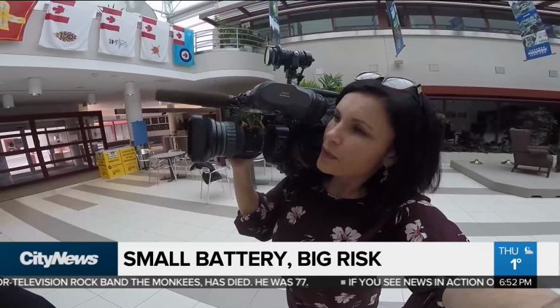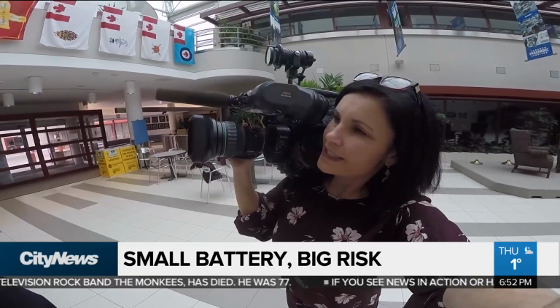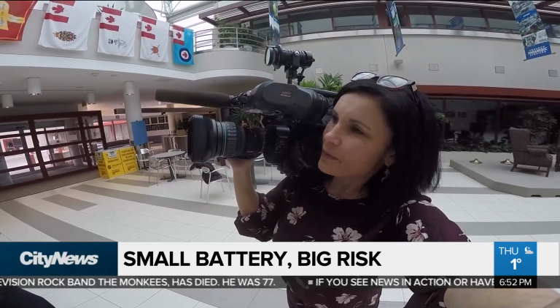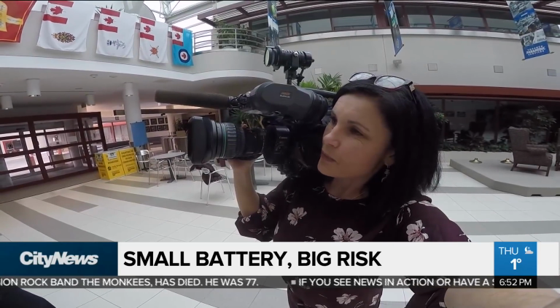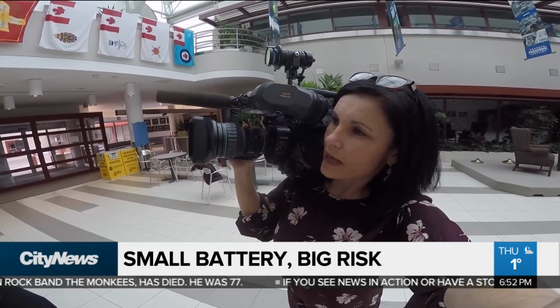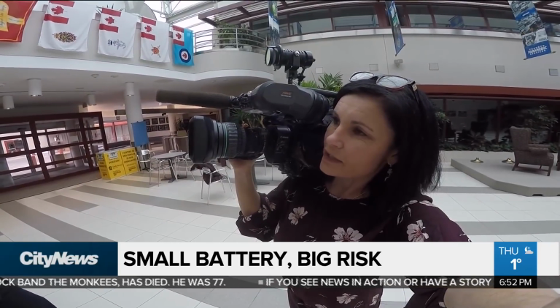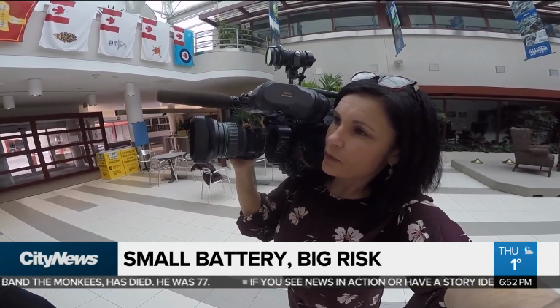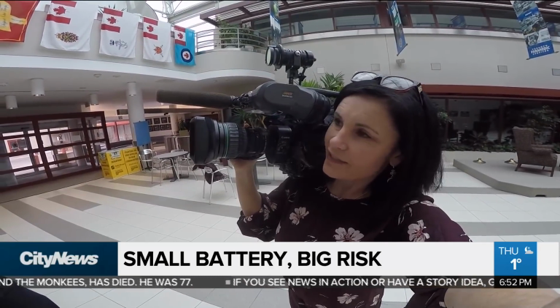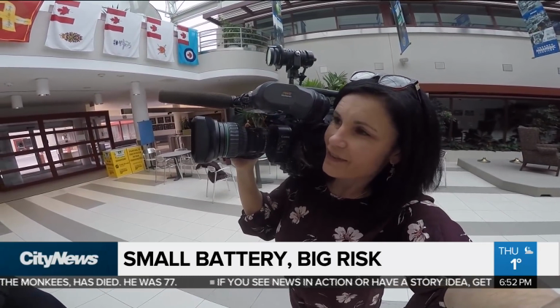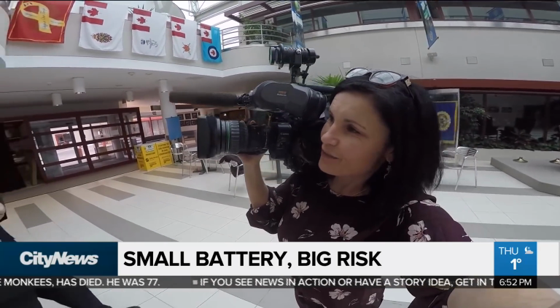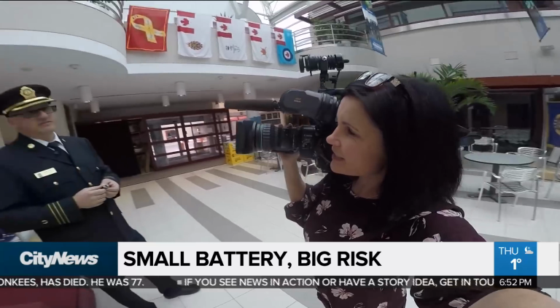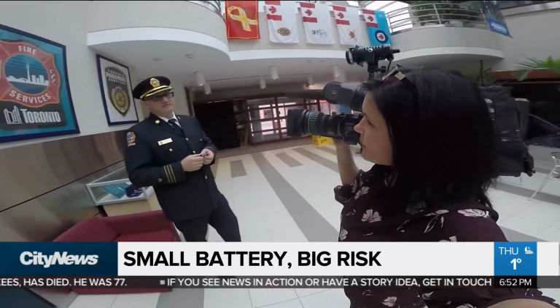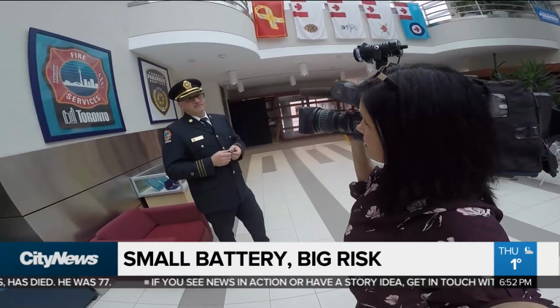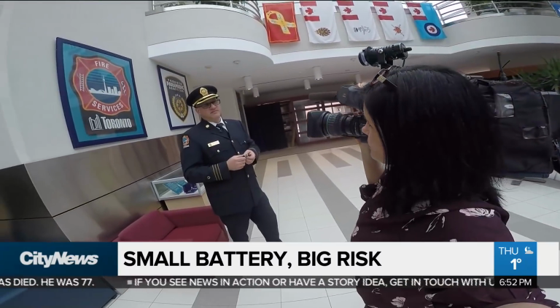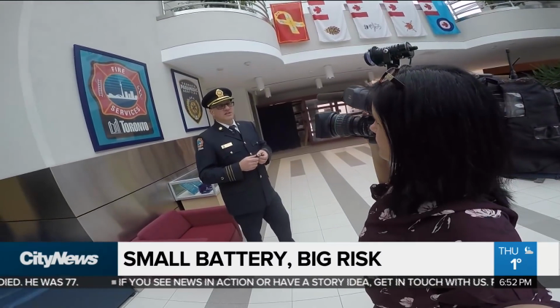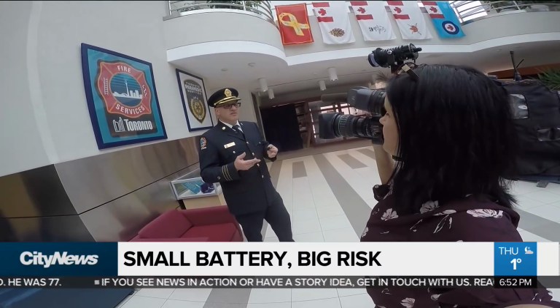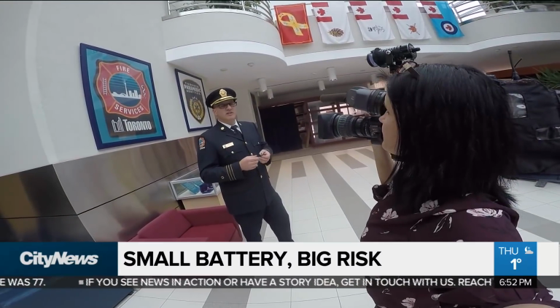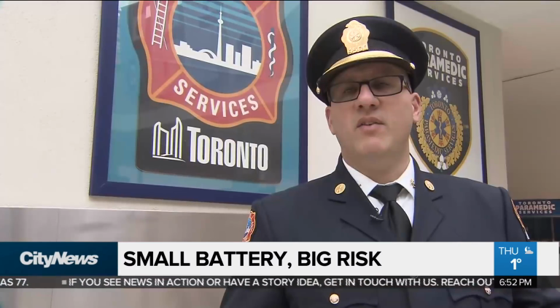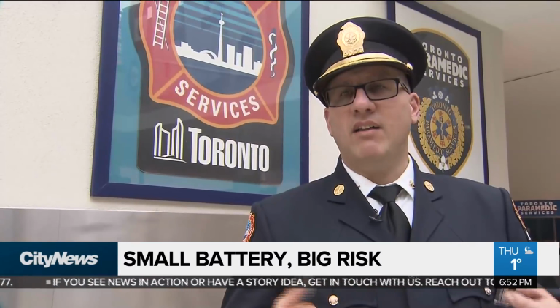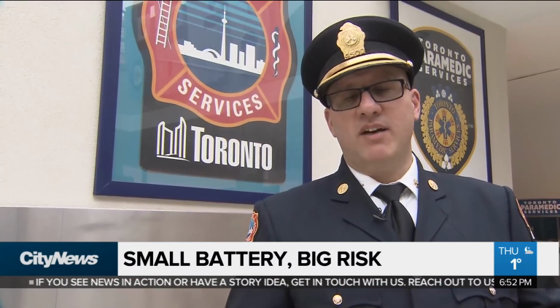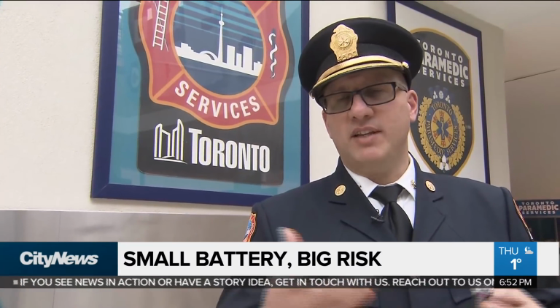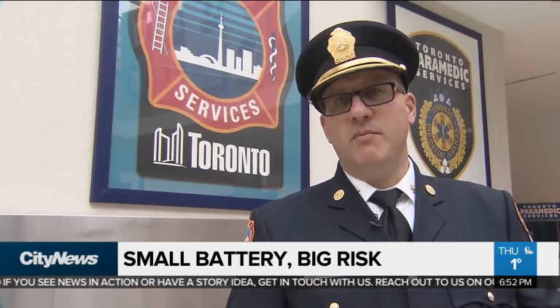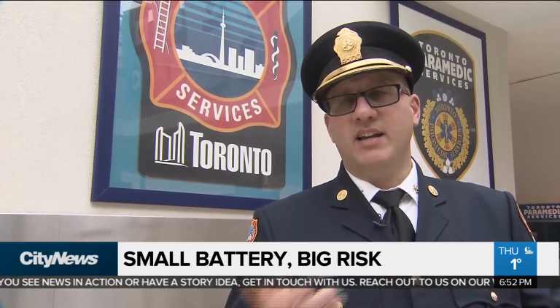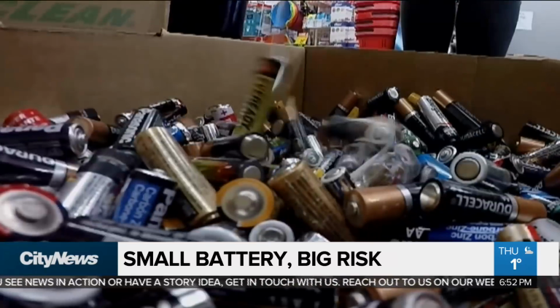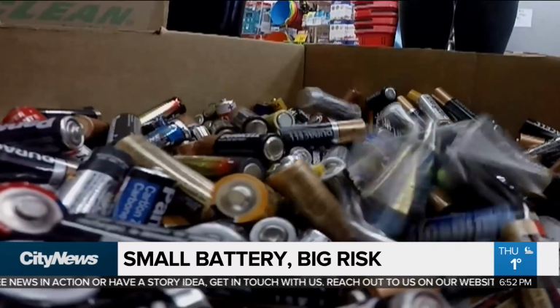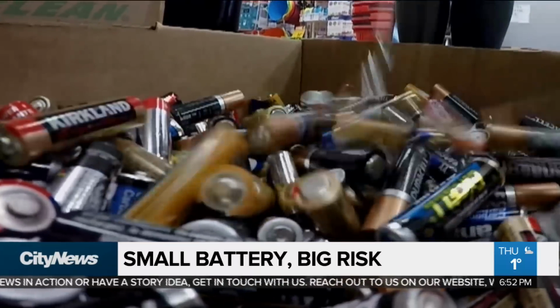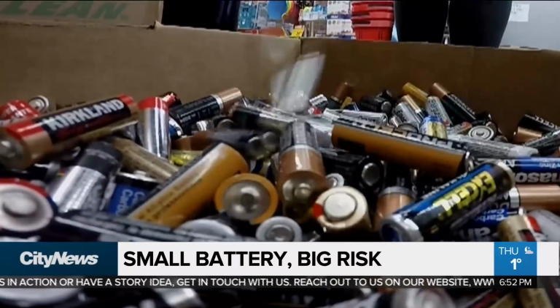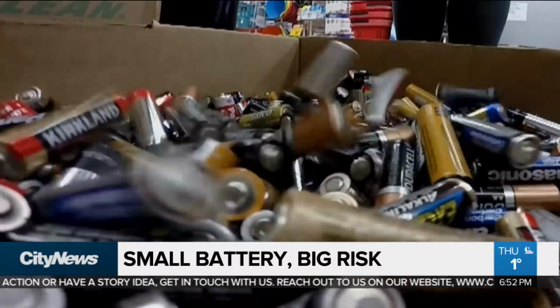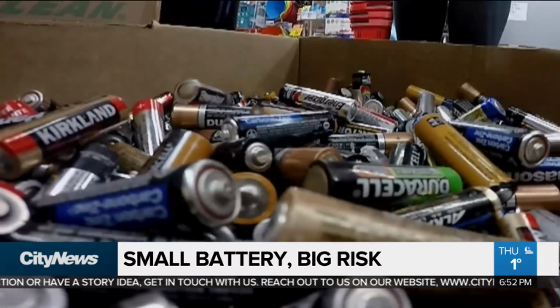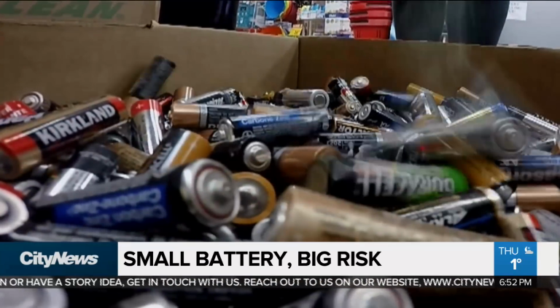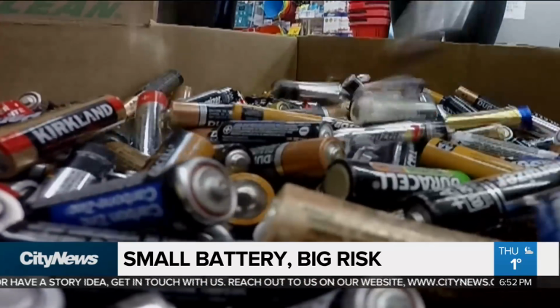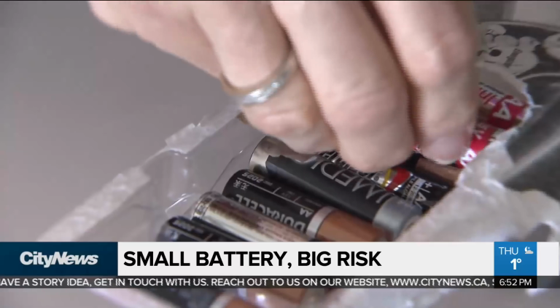What about things like AA, AAA batteries, where their positive and negative aren't right there together, but they could still pose a problem? It's the same risk if you have a pile of those batteries together in a bag — they can come into orientation and contact and create the same problems.